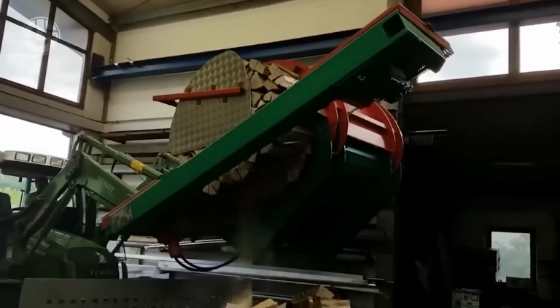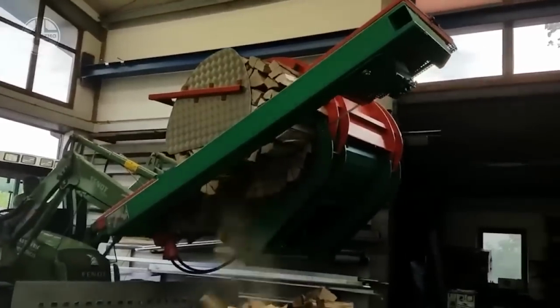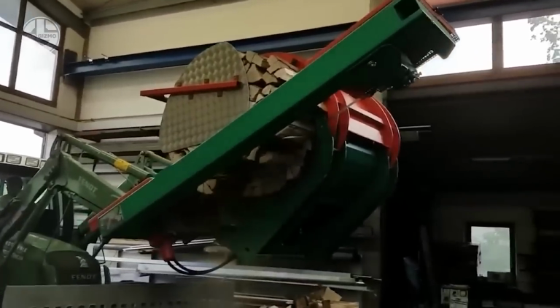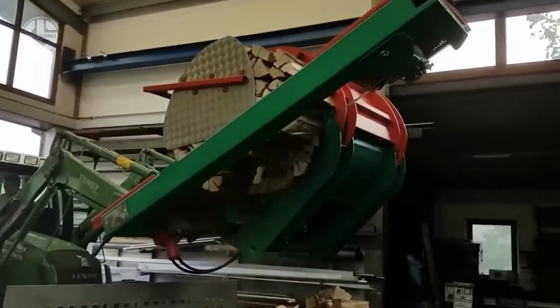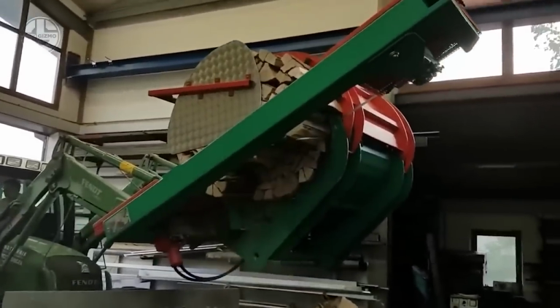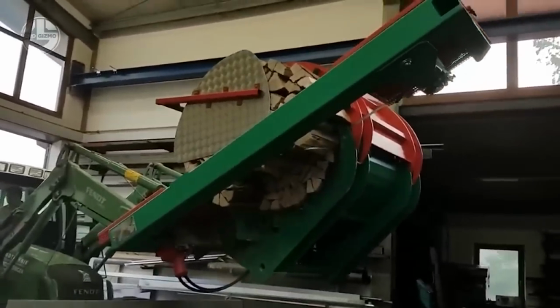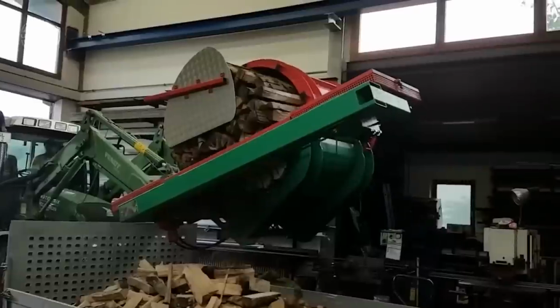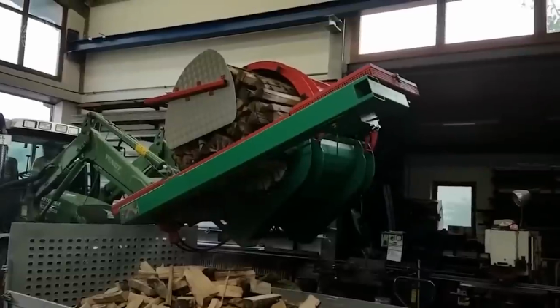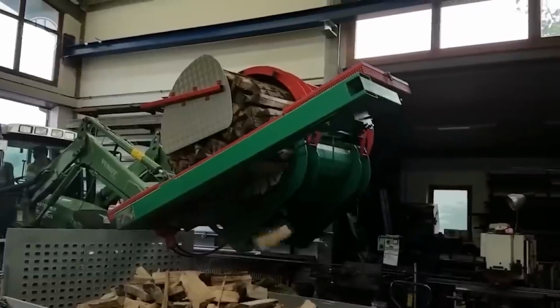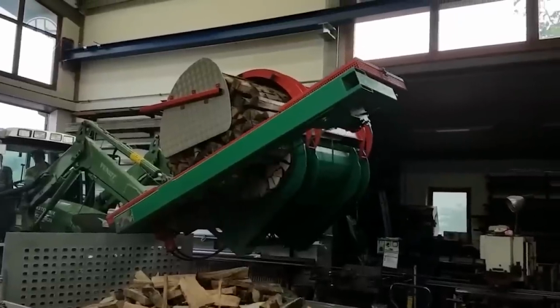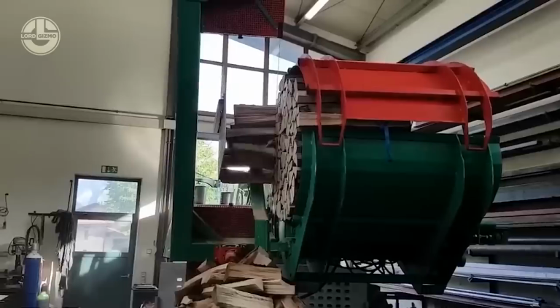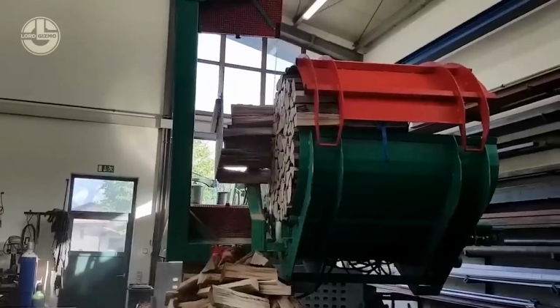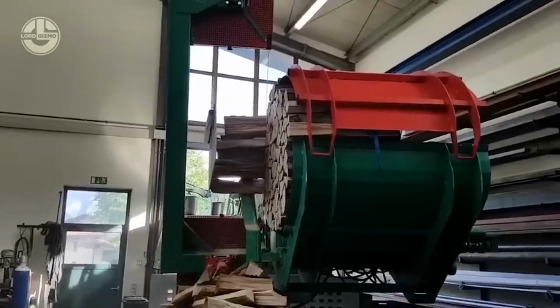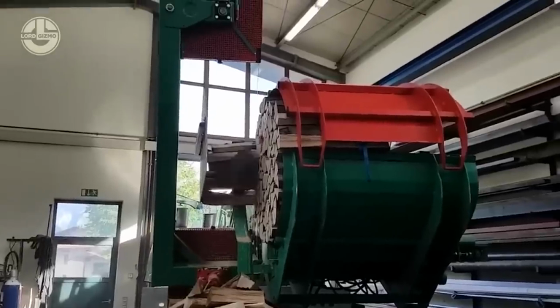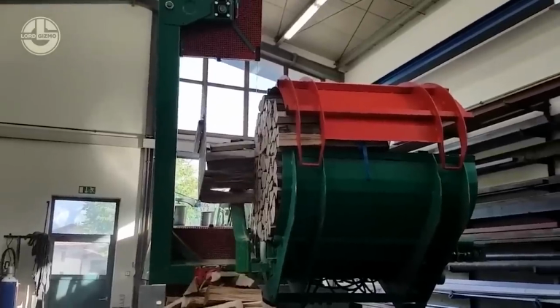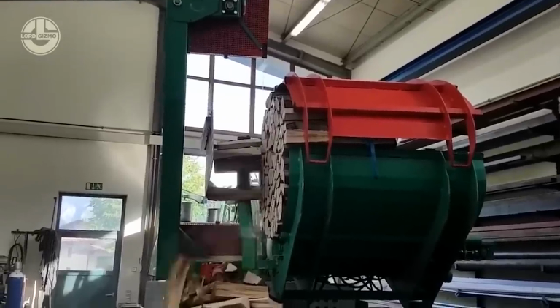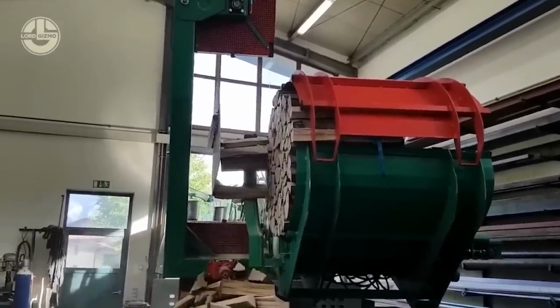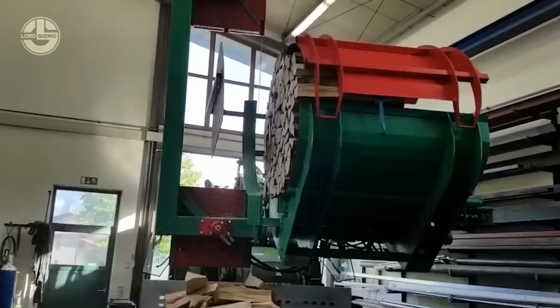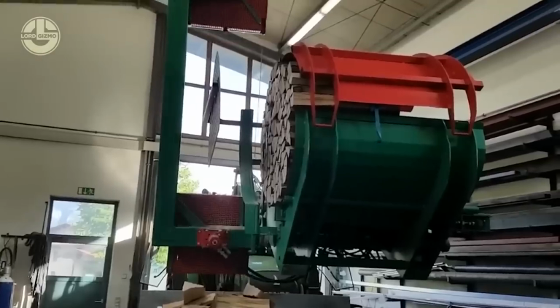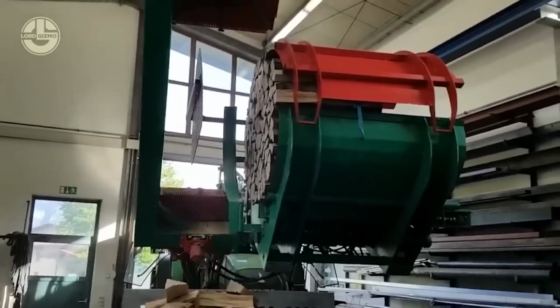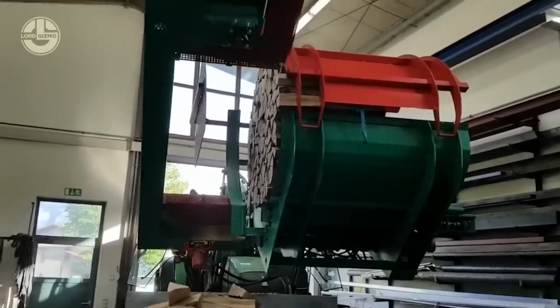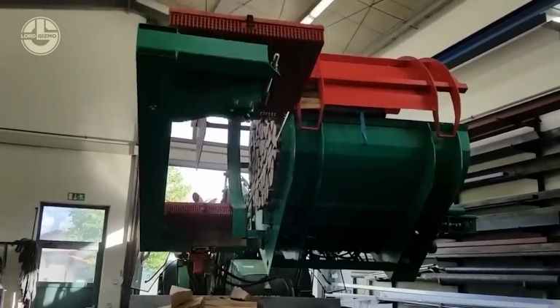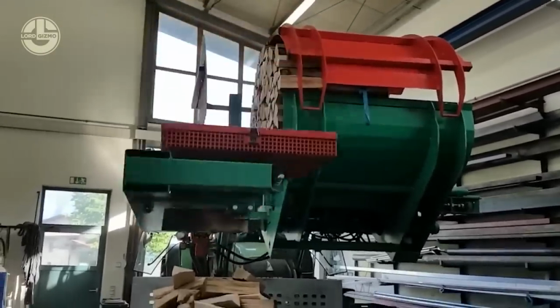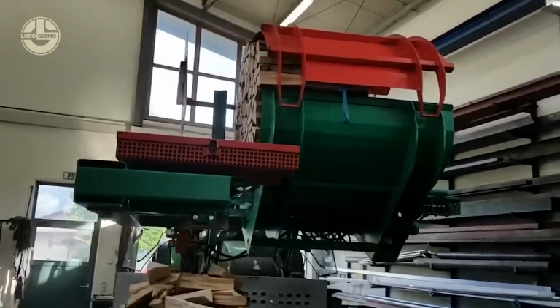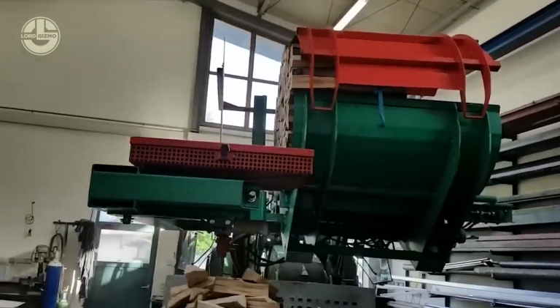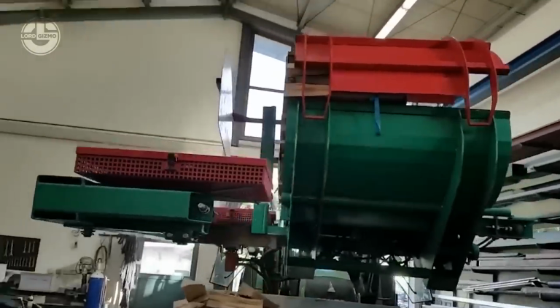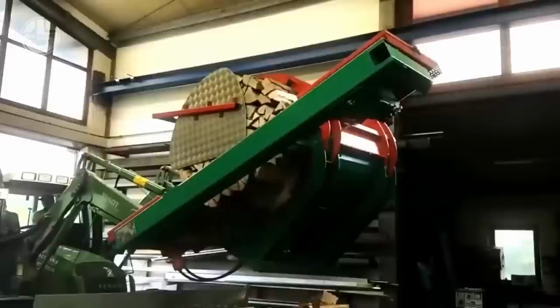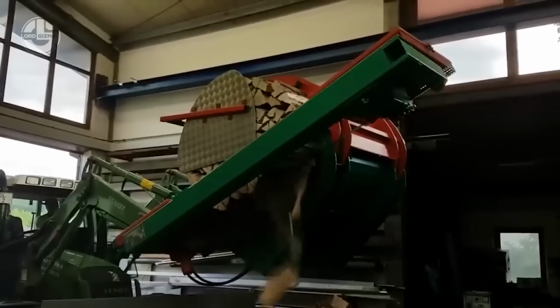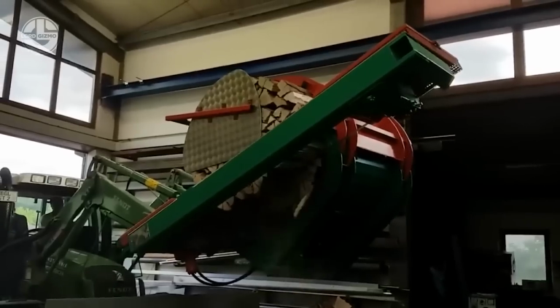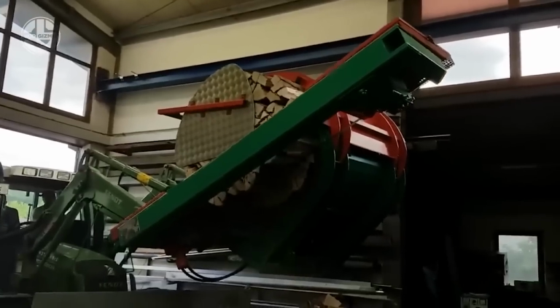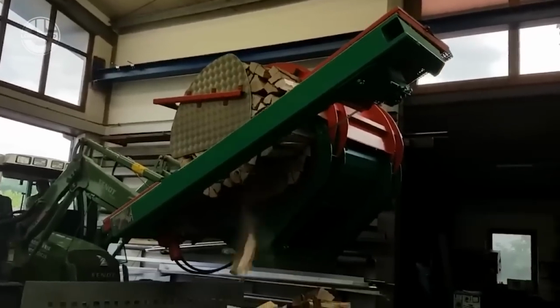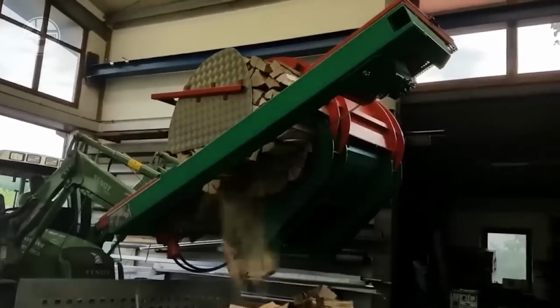The cutting speed is about 90 seconds depending on the type of wood. It uses a band saw to make precise and clean cuts. The machine can load the cut wood onto a trailer up to 157.5 inches high.